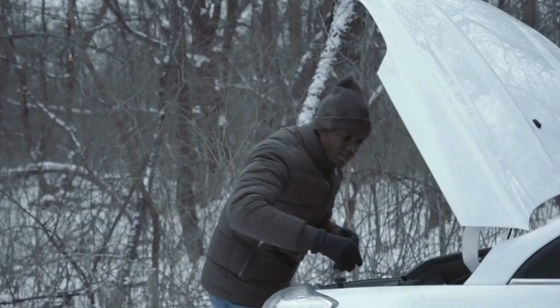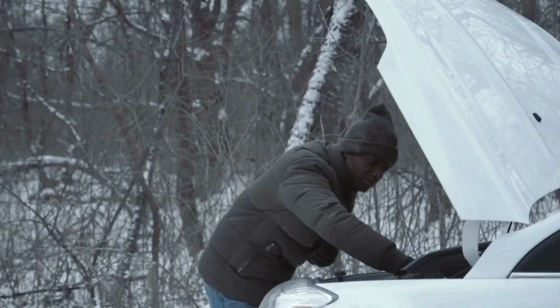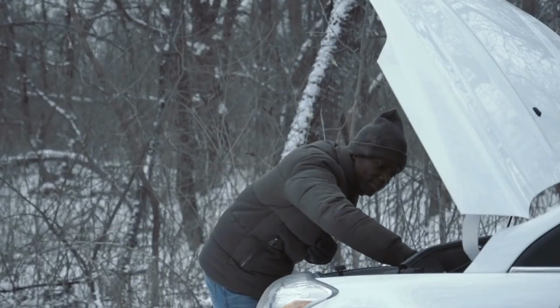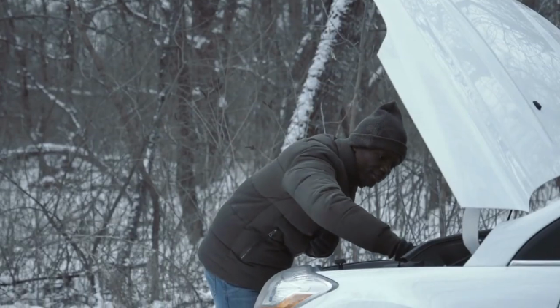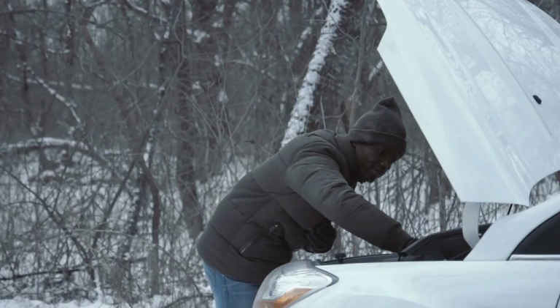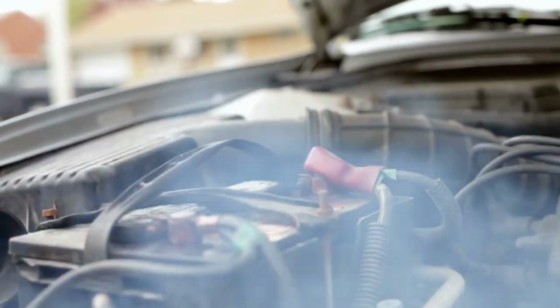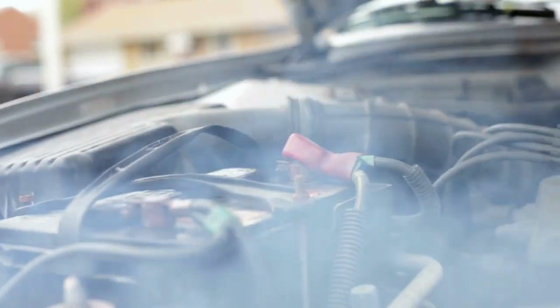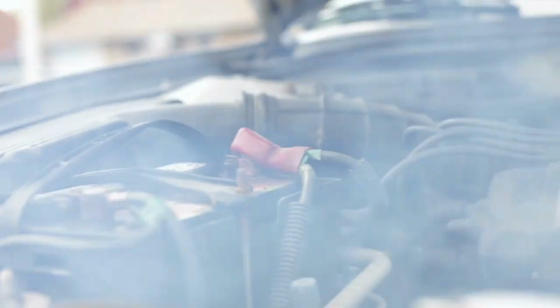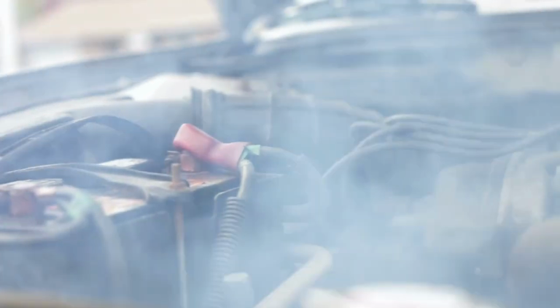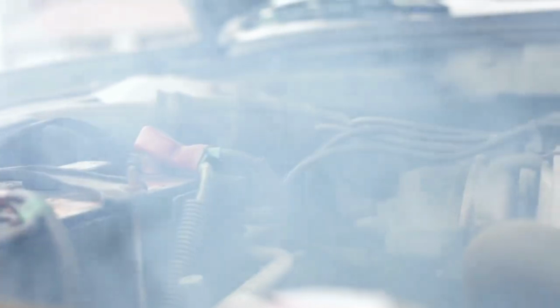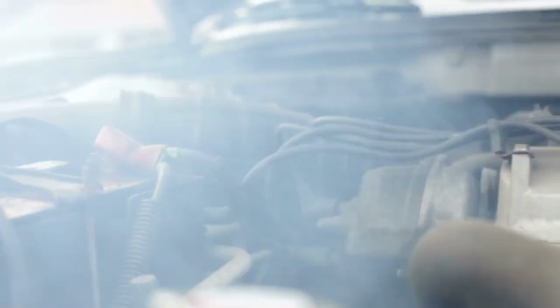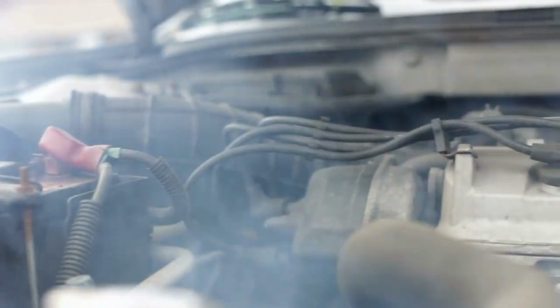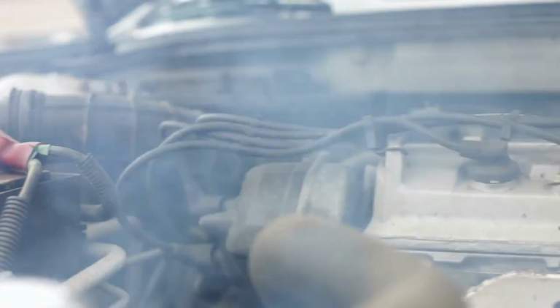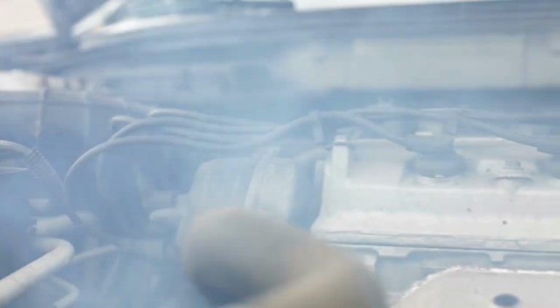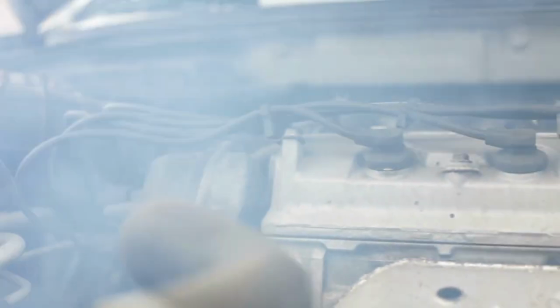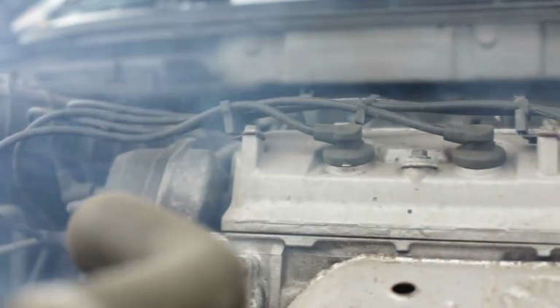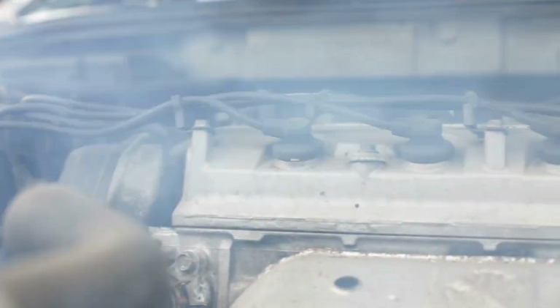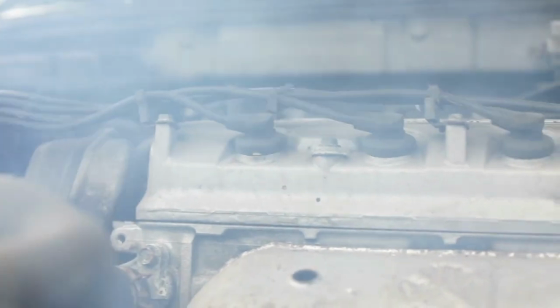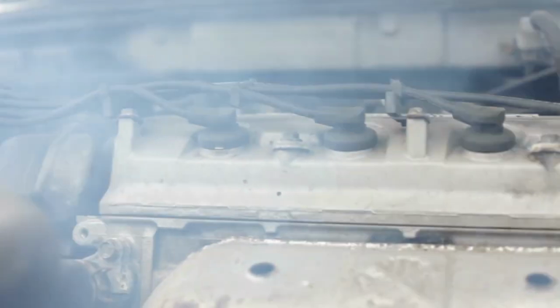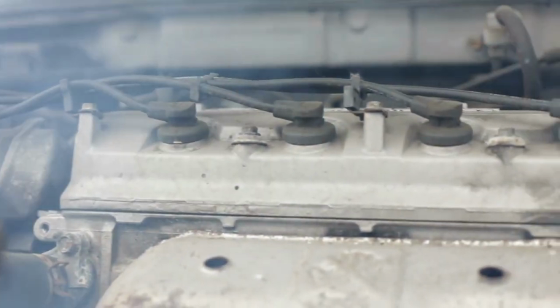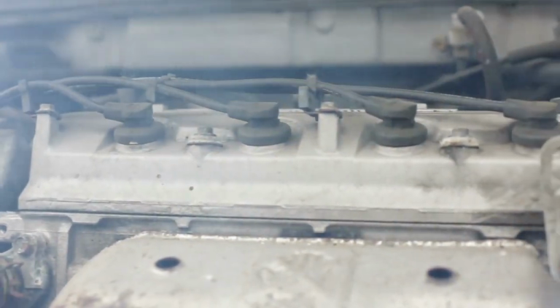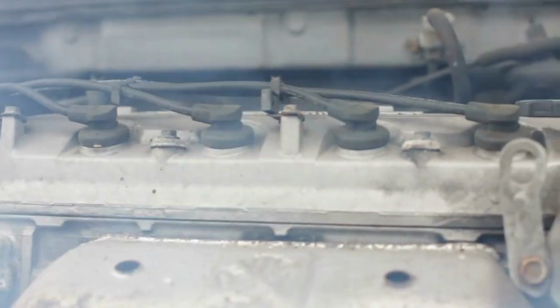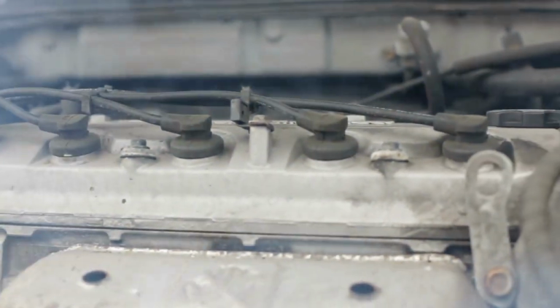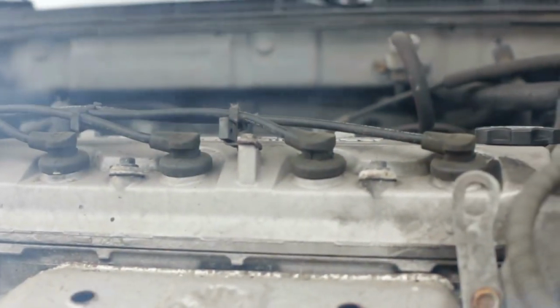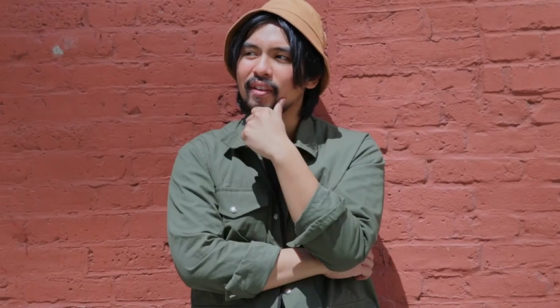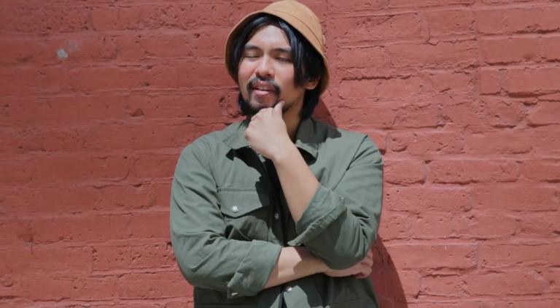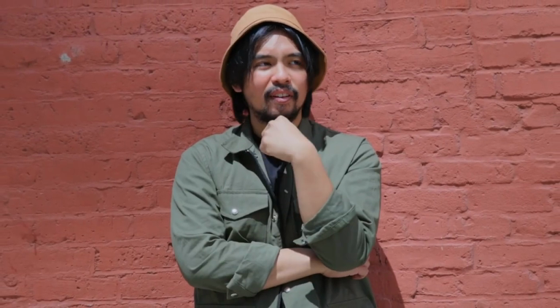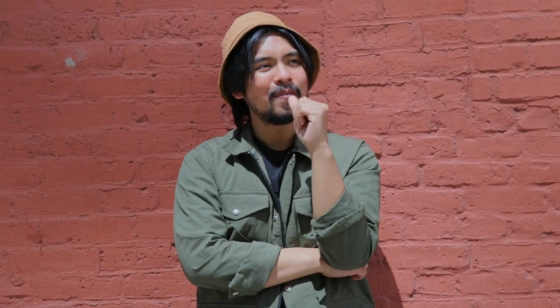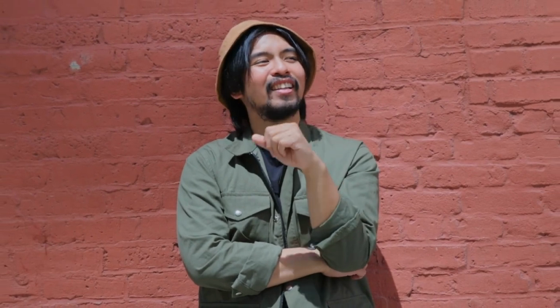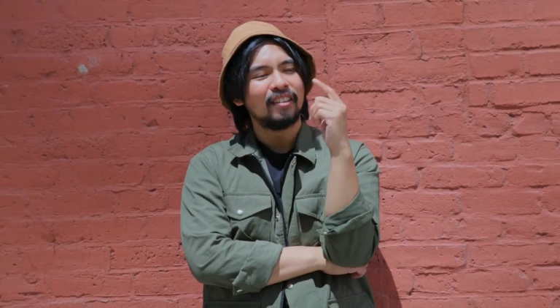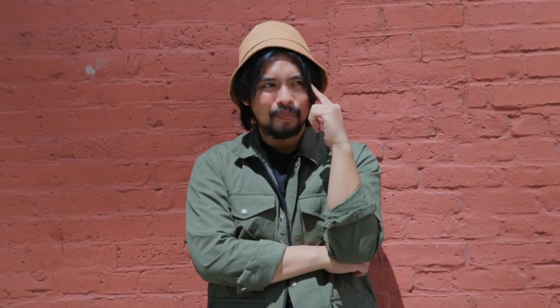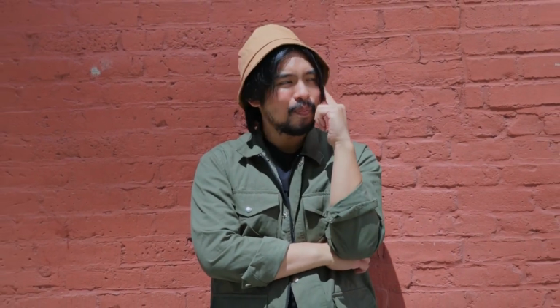There are many reasons why a Honda won't start. These can include a weak or dead vehicle battery, a broken alternator, starter motor failures, fuel system complications, and even electrical or wiring issues. Each of these problems can present different symptoms and require different solutions.